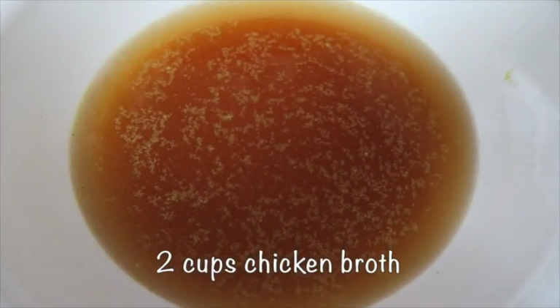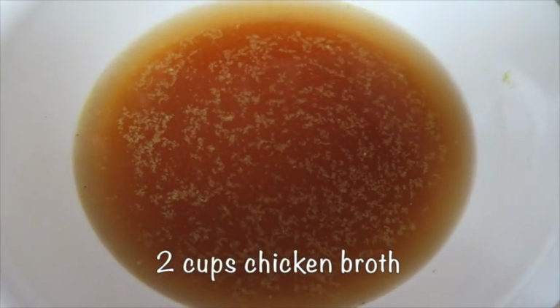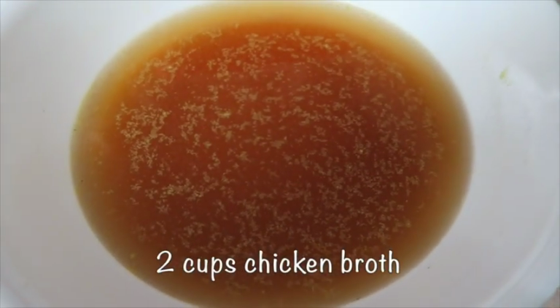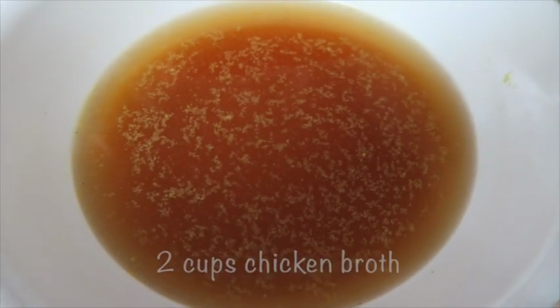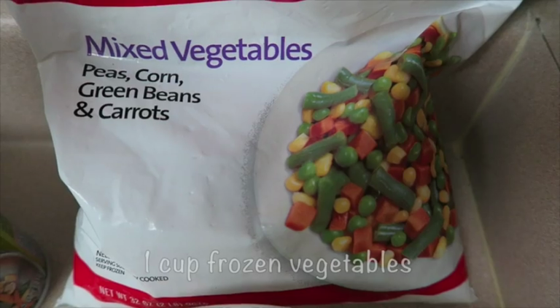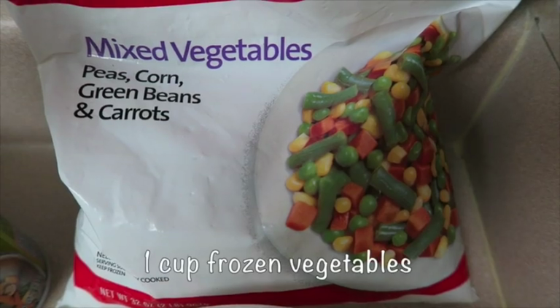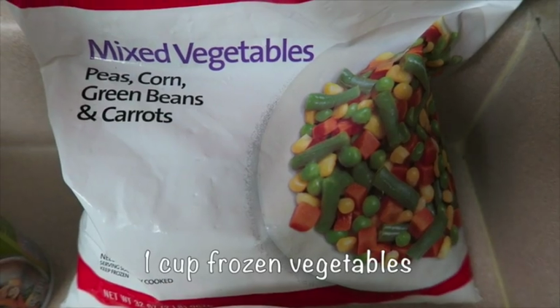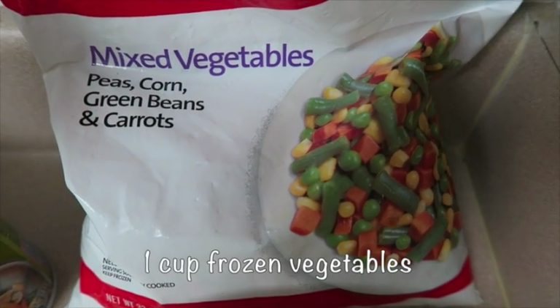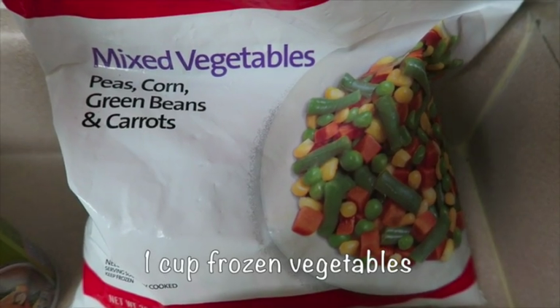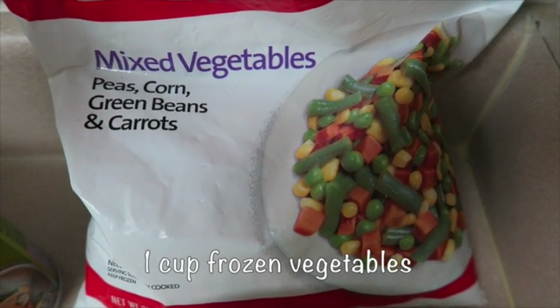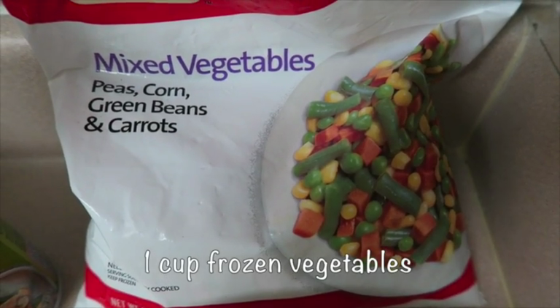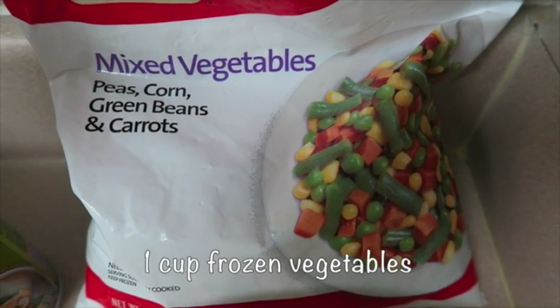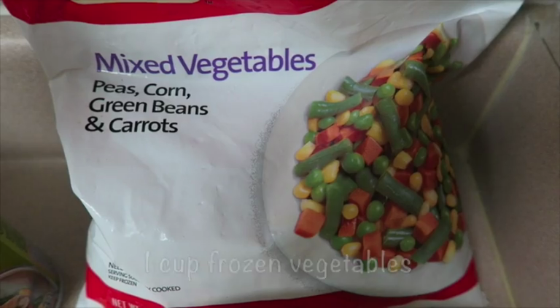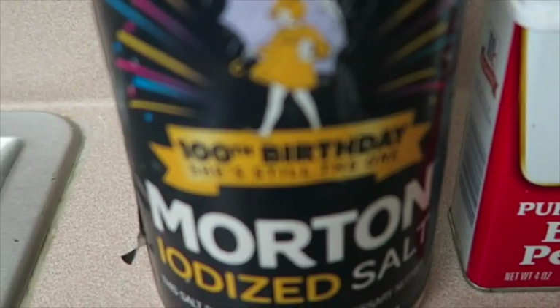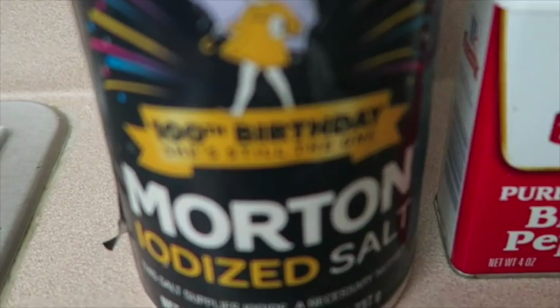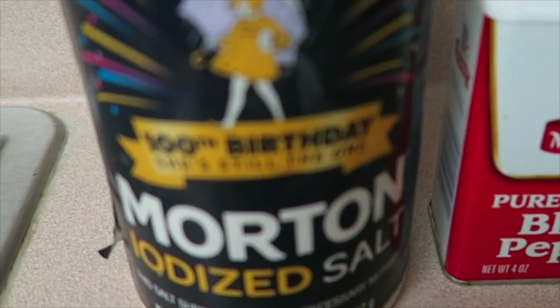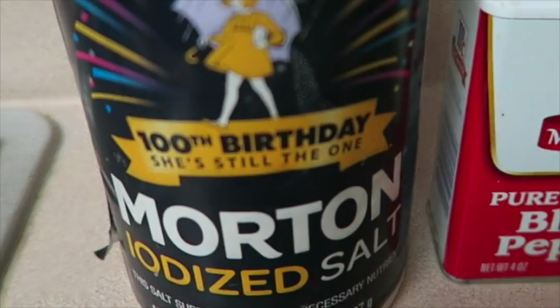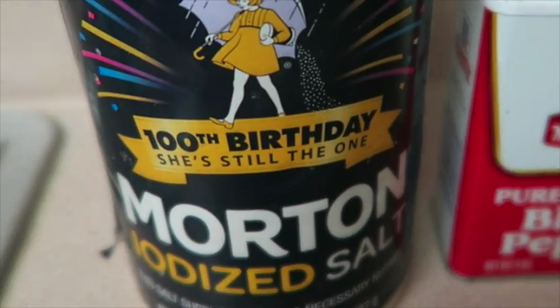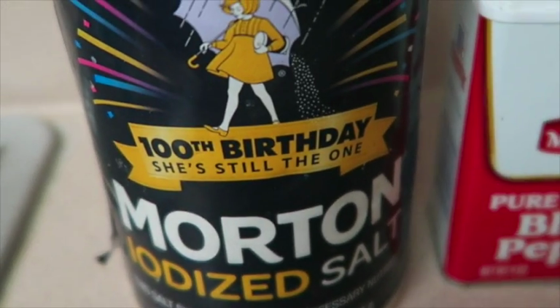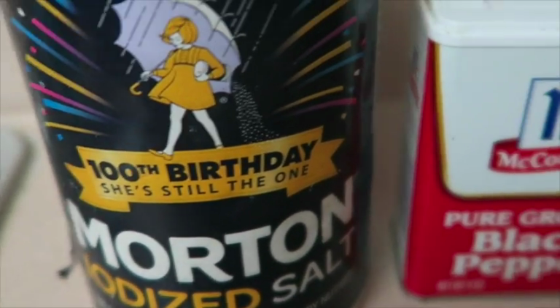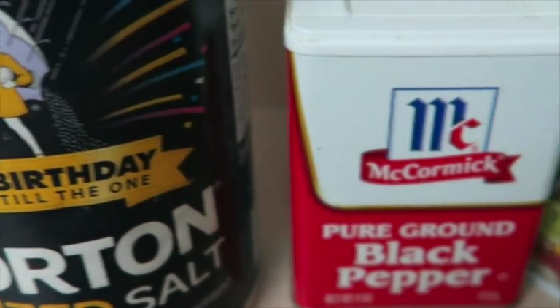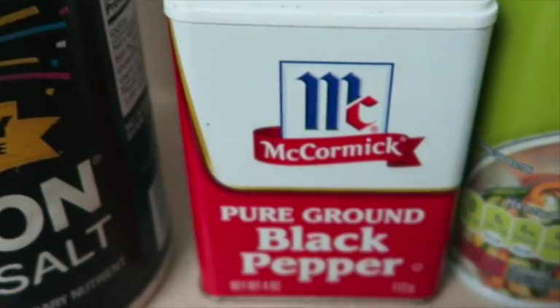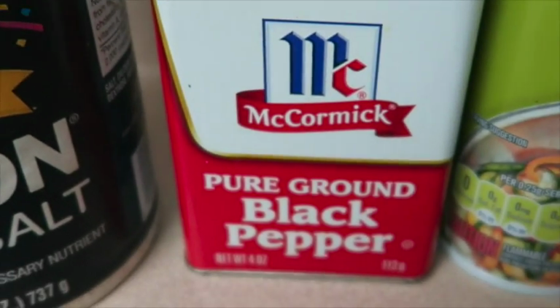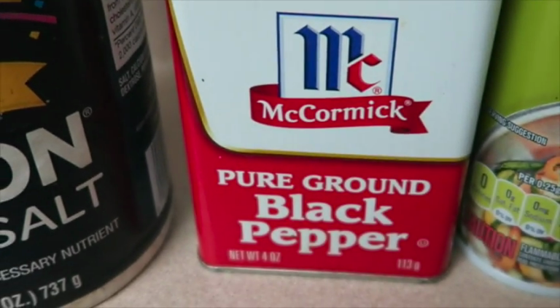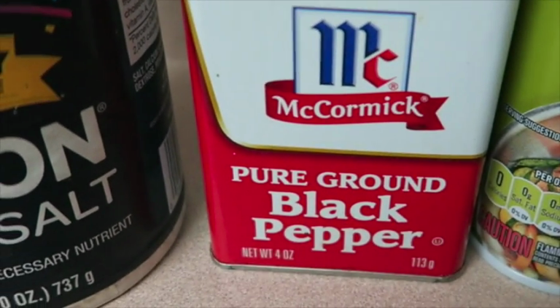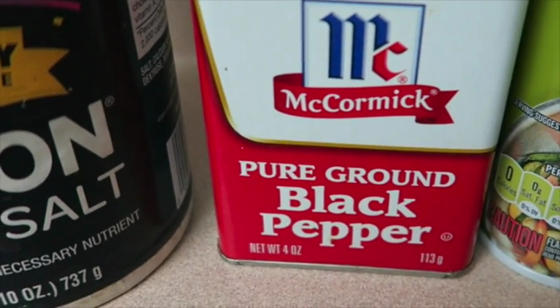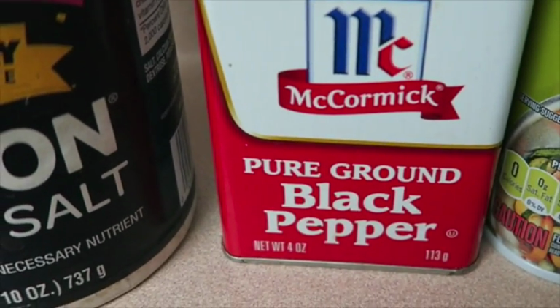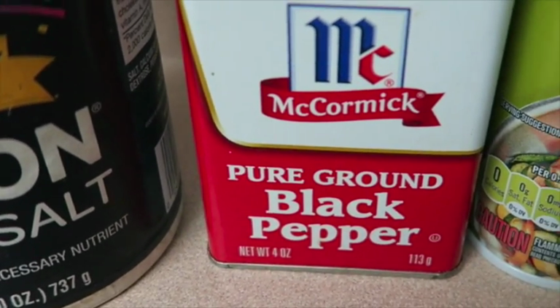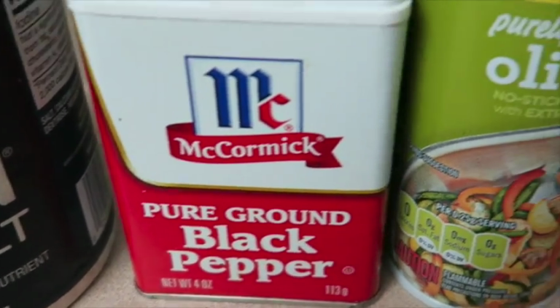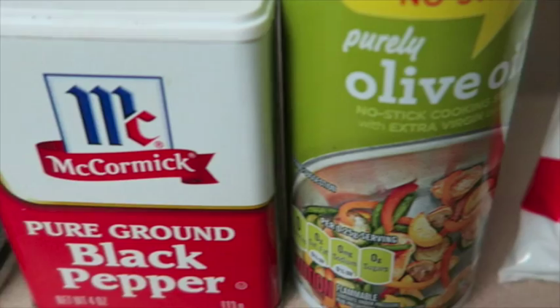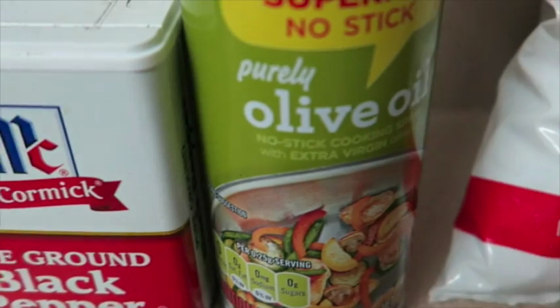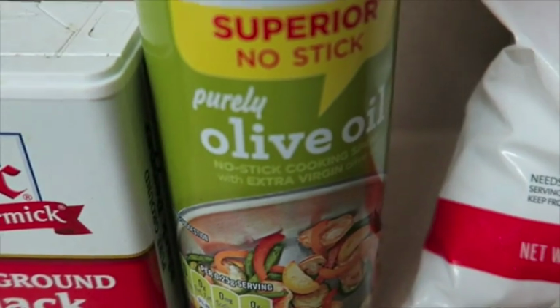And a cup of frozen vegetables. You're also going to need salt, black pepper, and cooking spray.